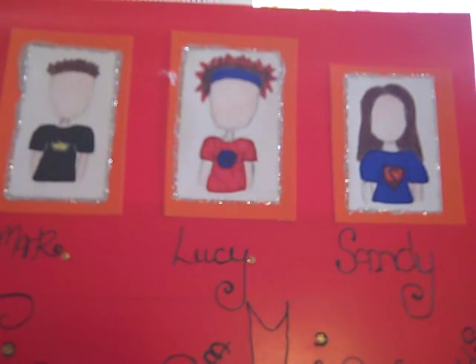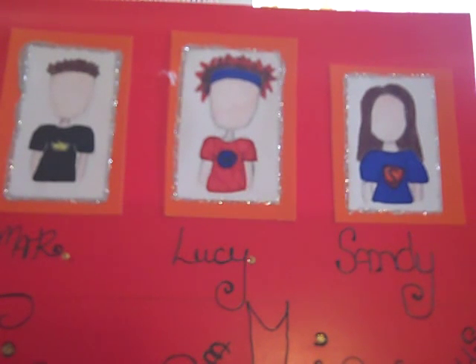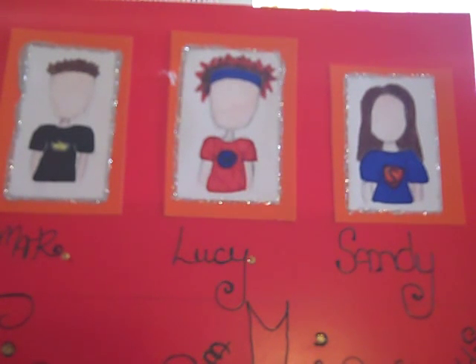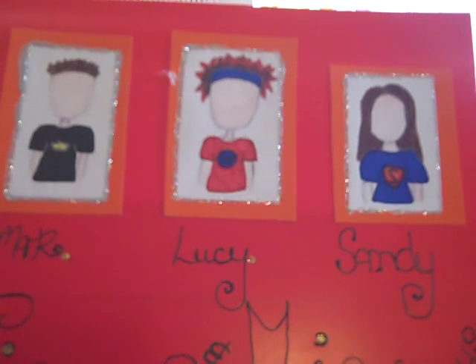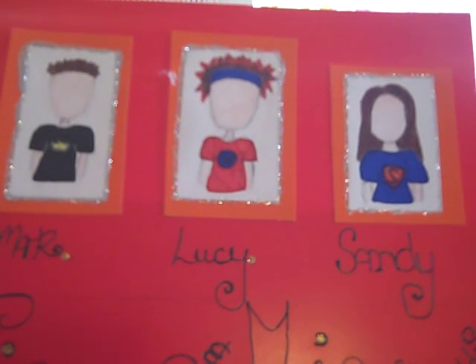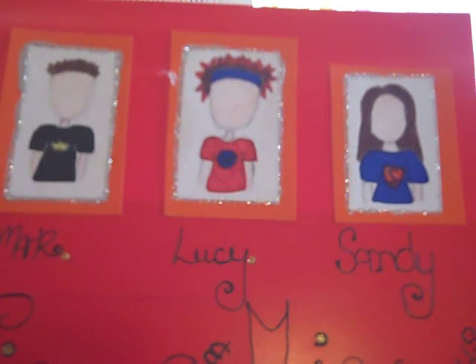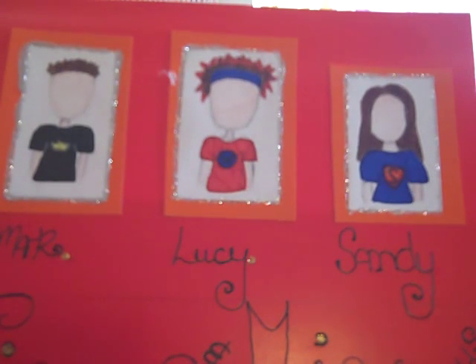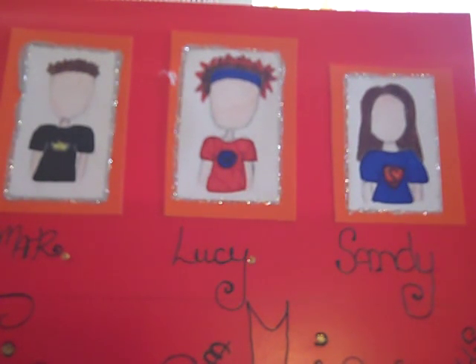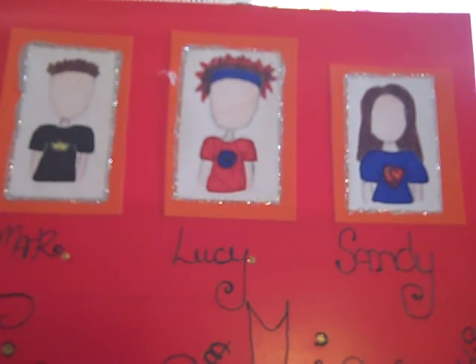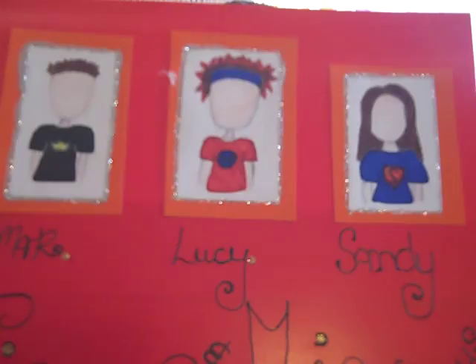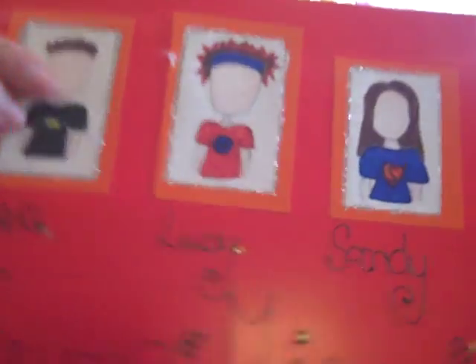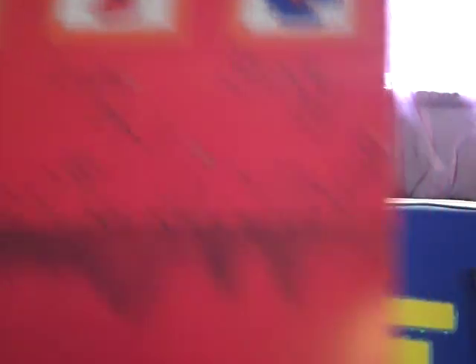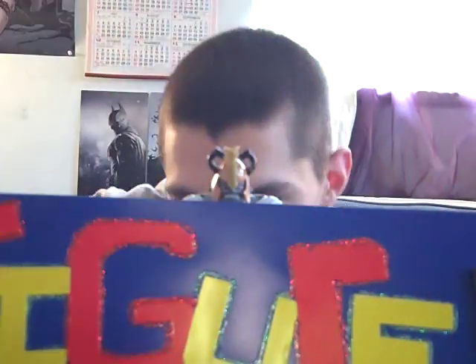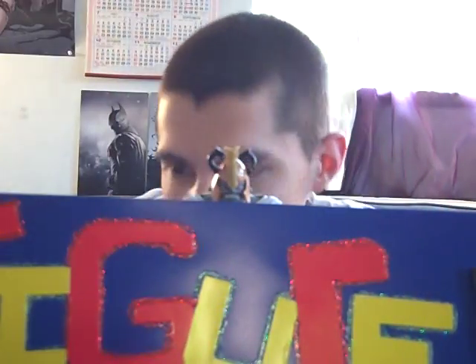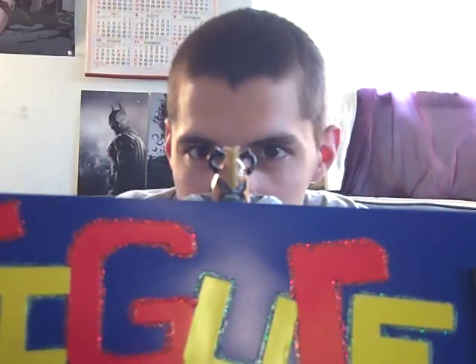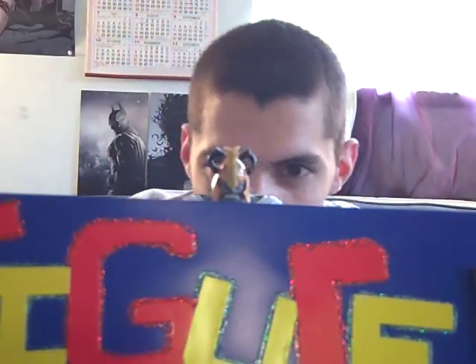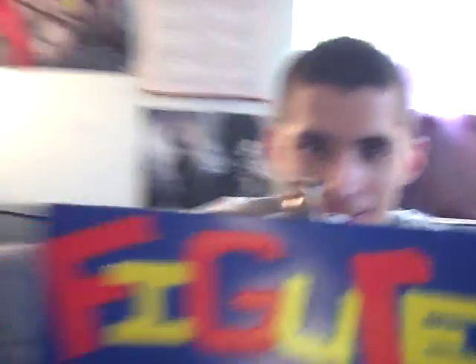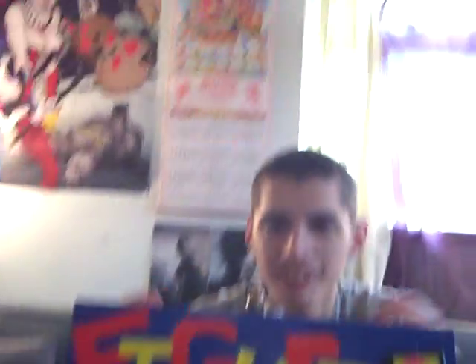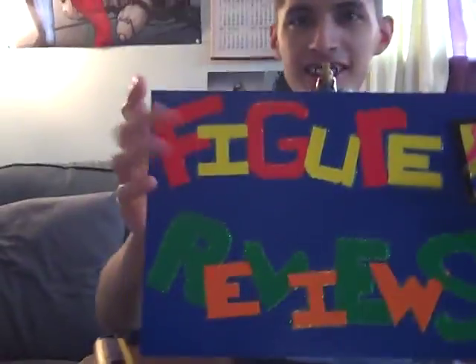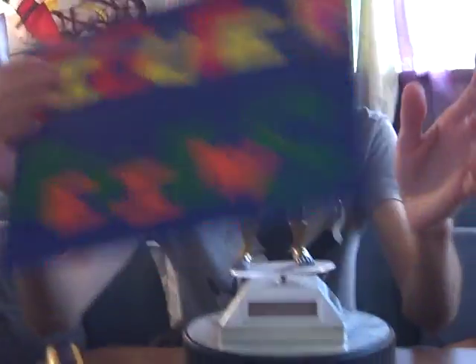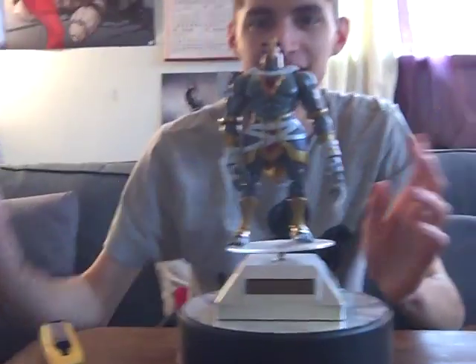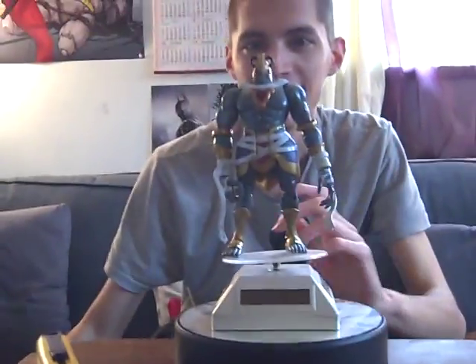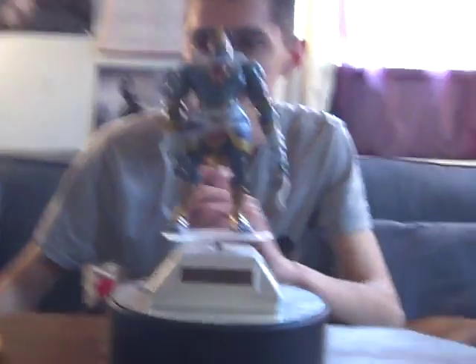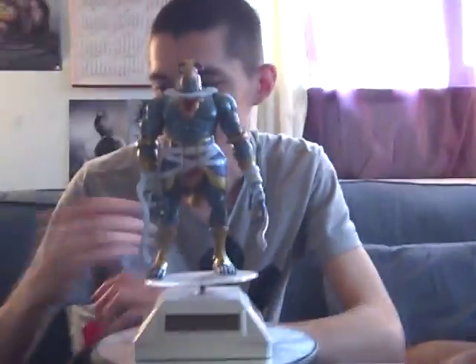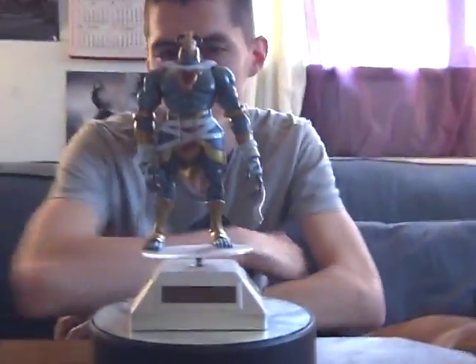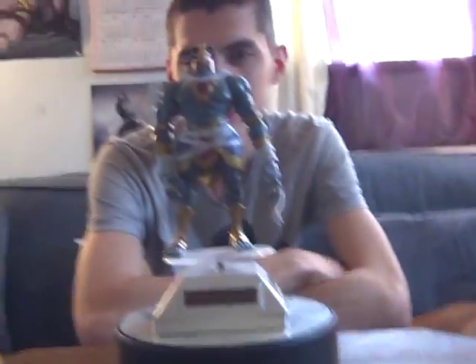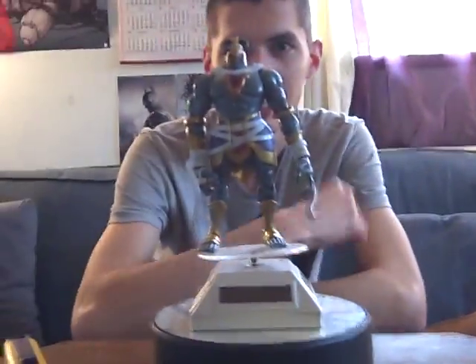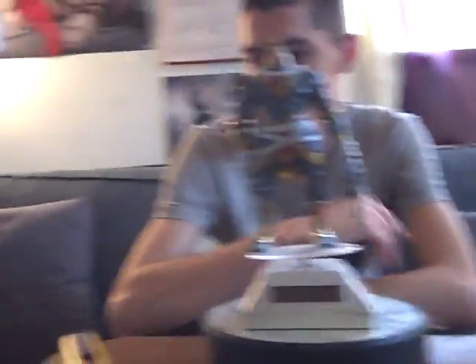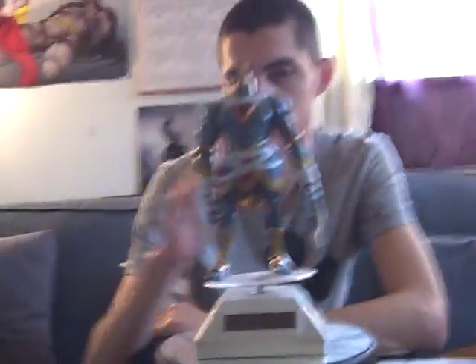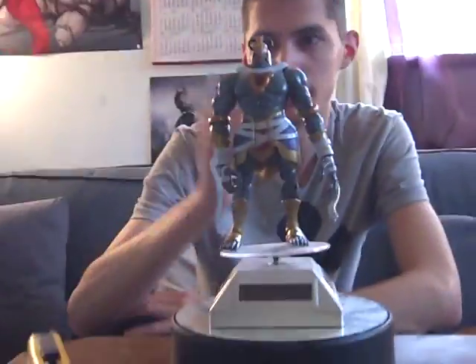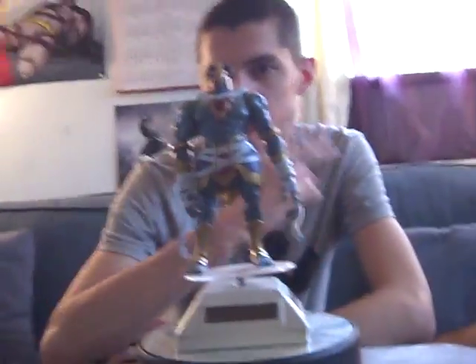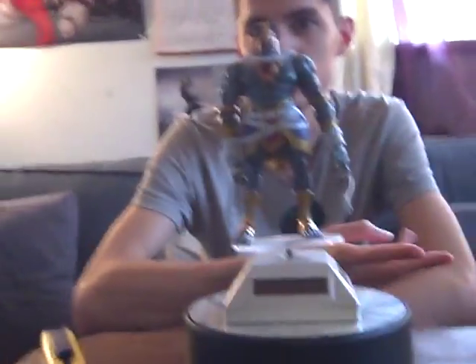Mark, Lucy and Sandy's Figures and Micro Stories presents Figure Reviews. Hi YouTube, it's Mark again and this time I'm going to be doing two reviews.